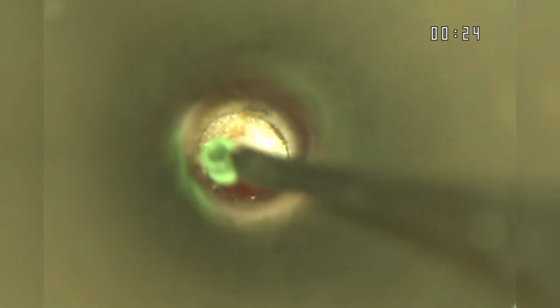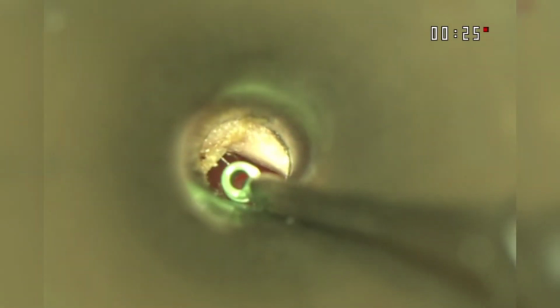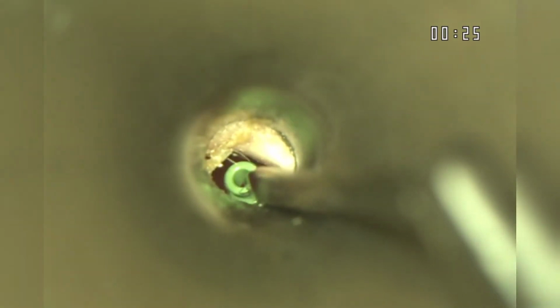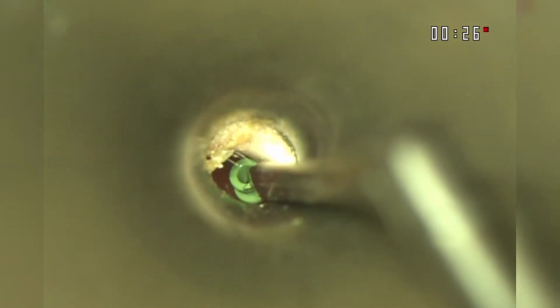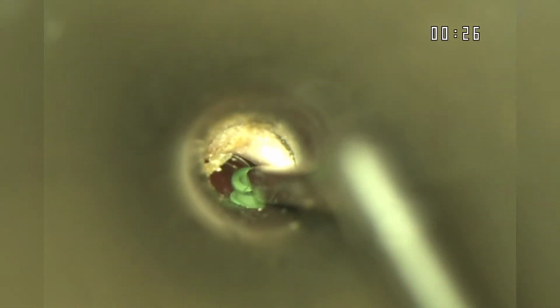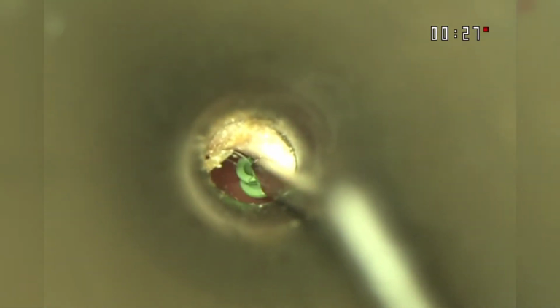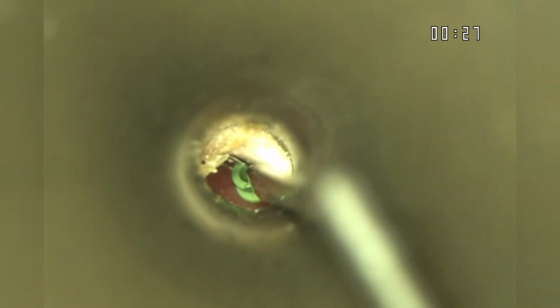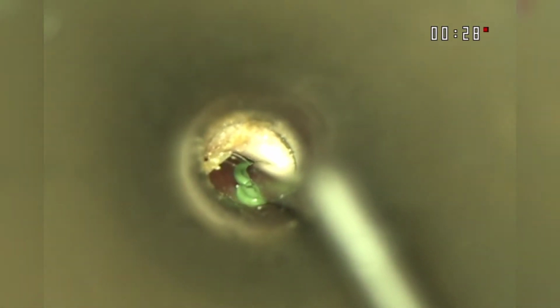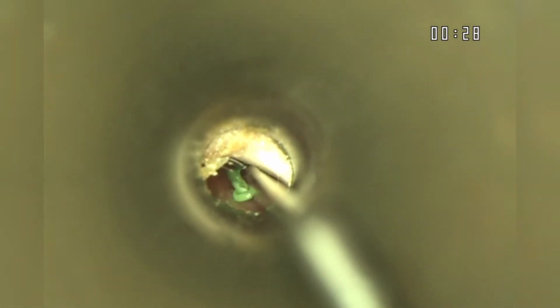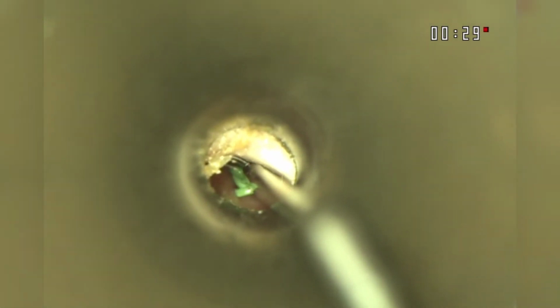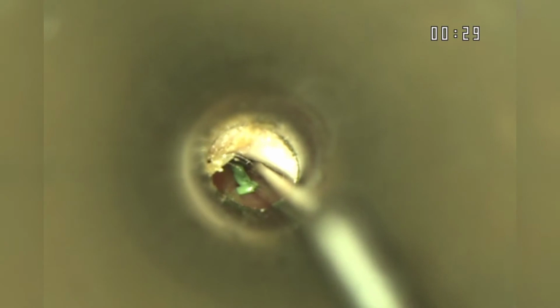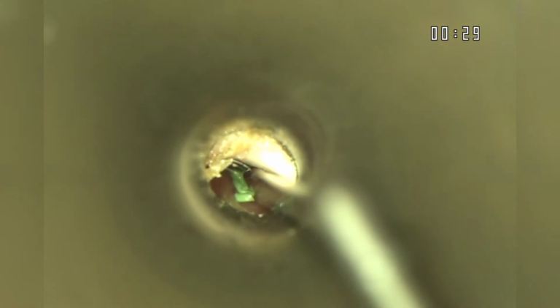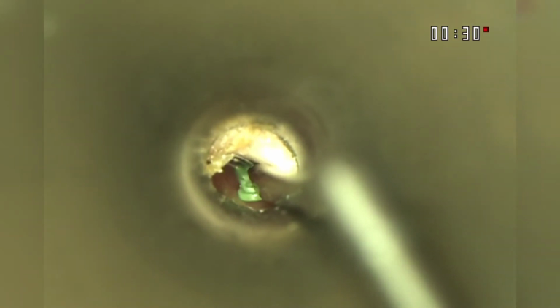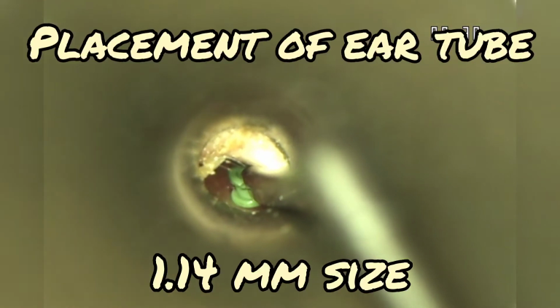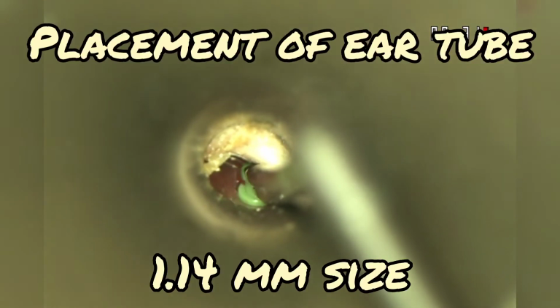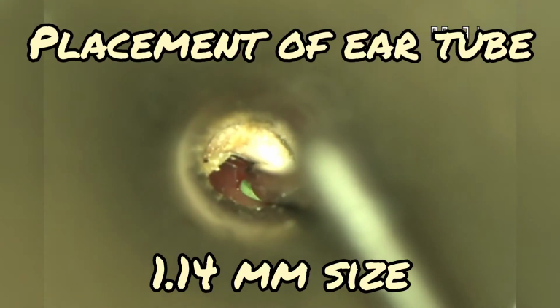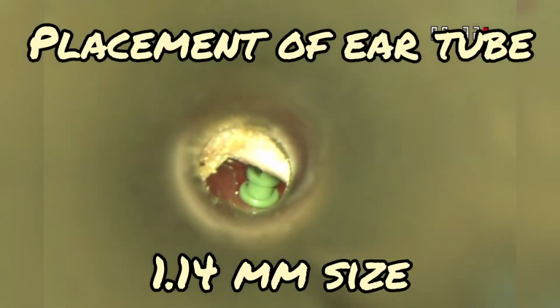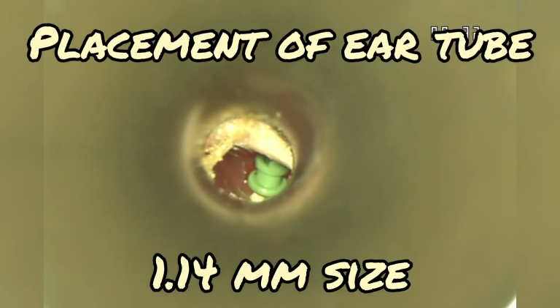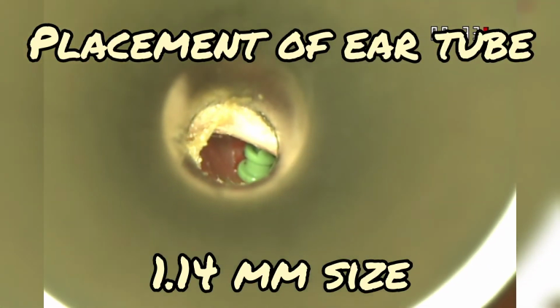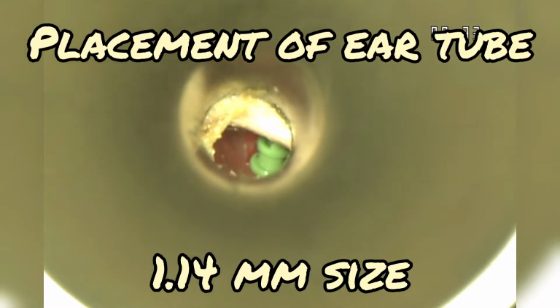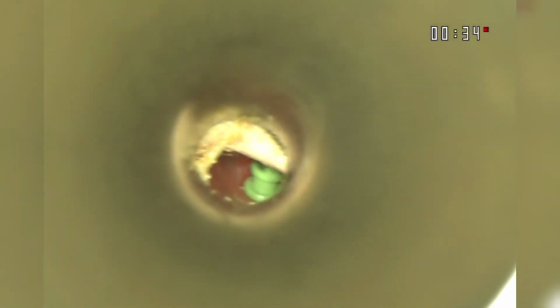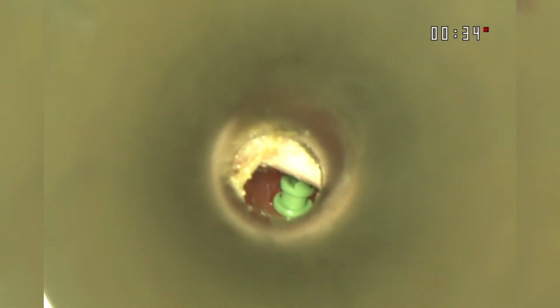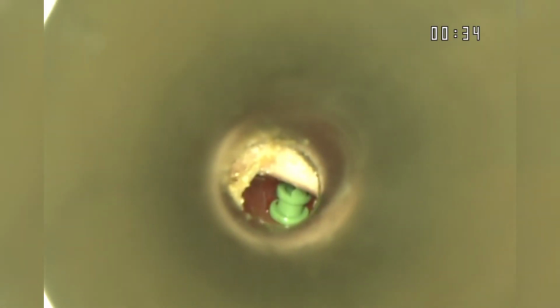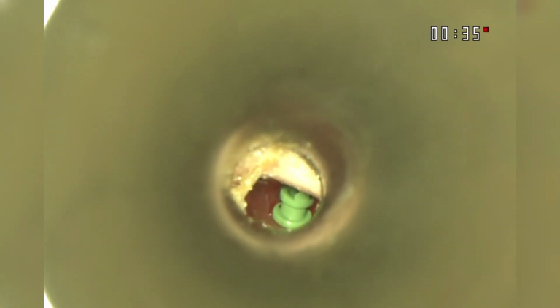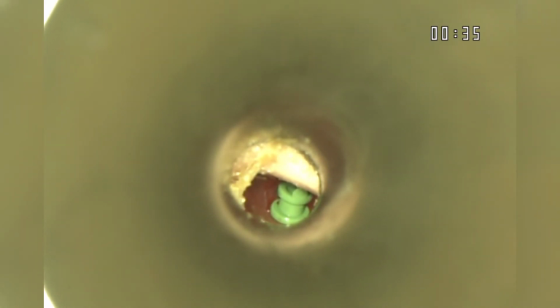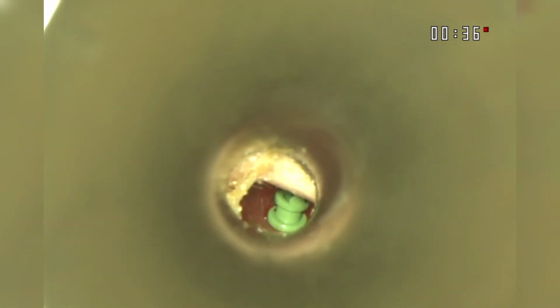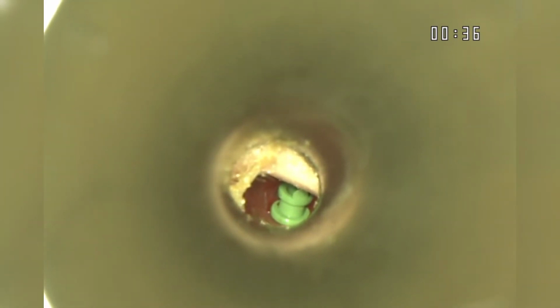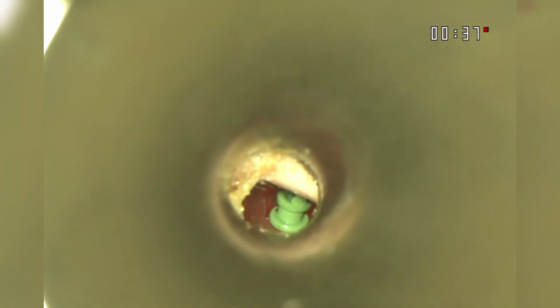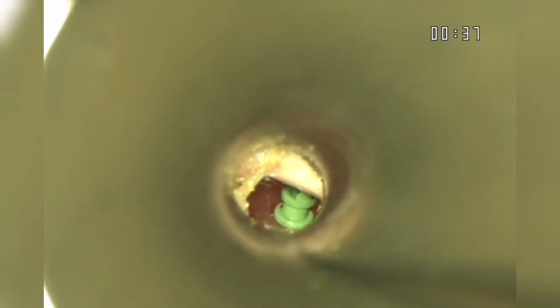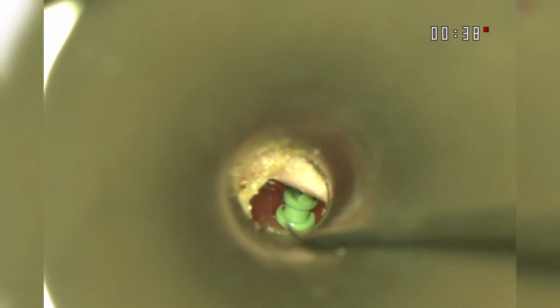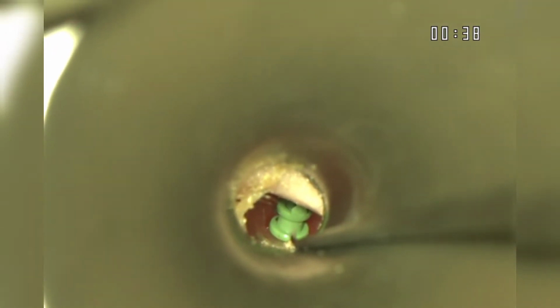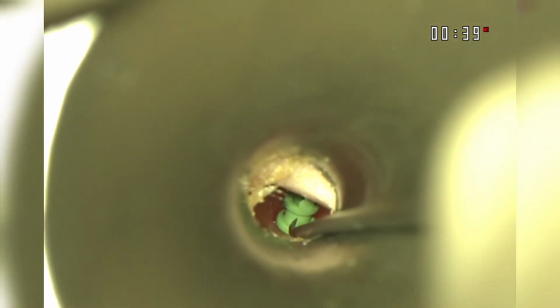We then place the tube right on the incision and we will push it in a little bit. We use the microscope during the entire procedure since it makes things much easier.